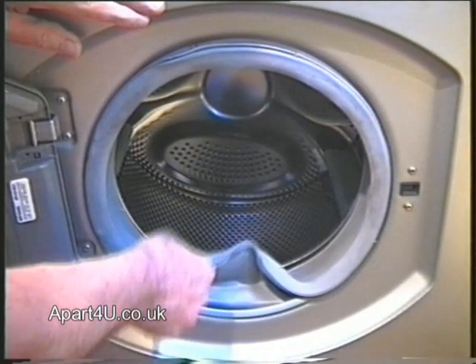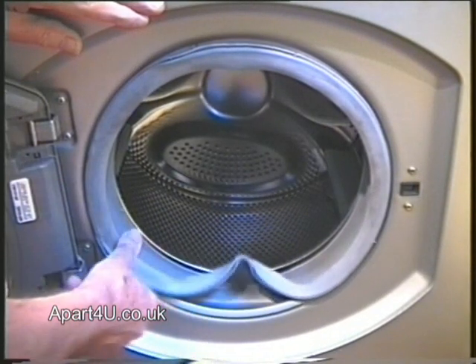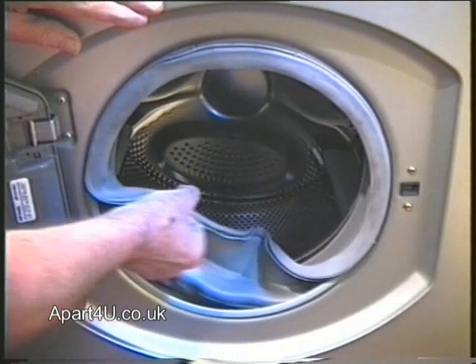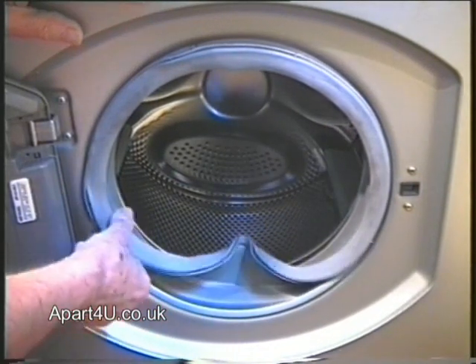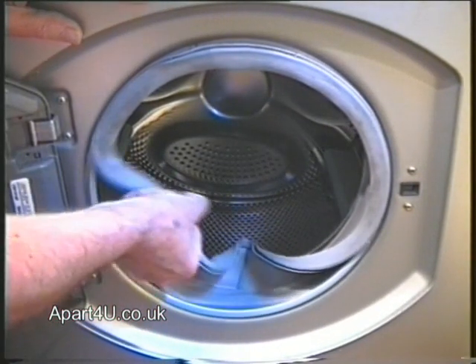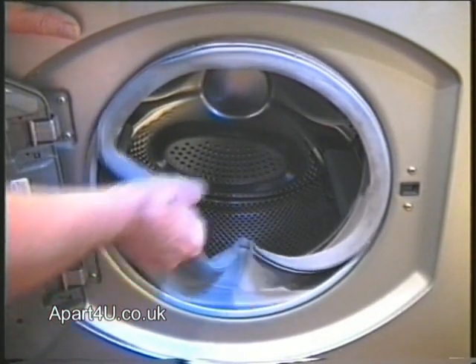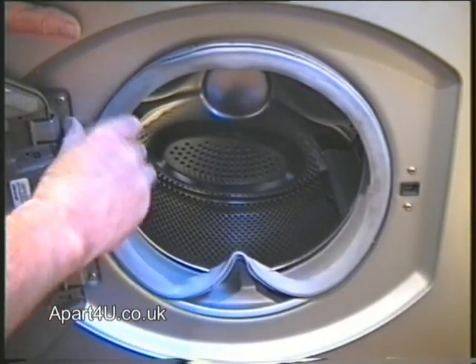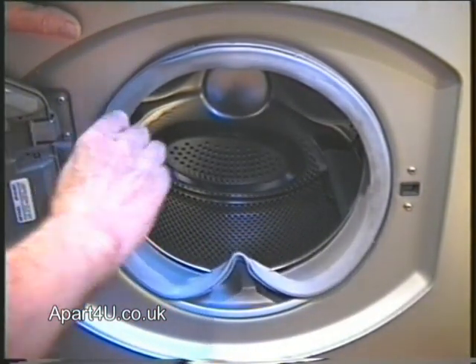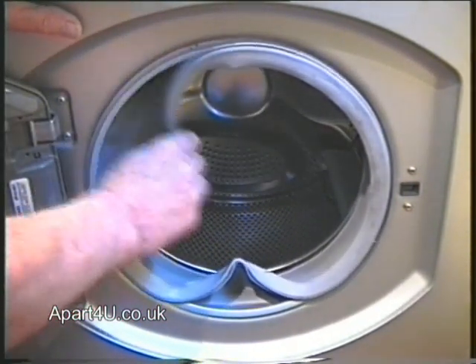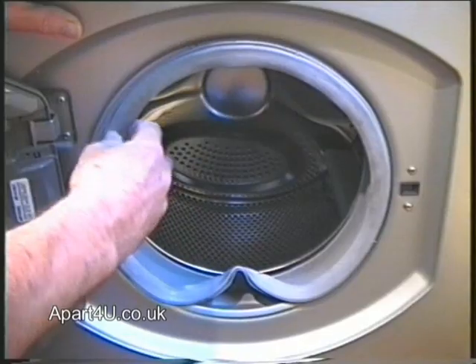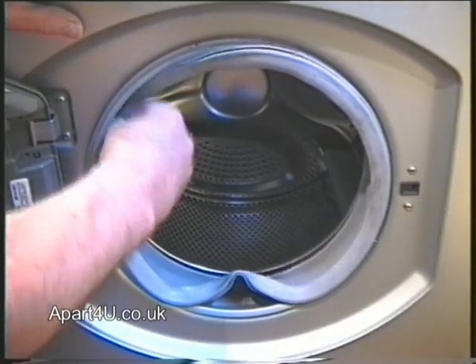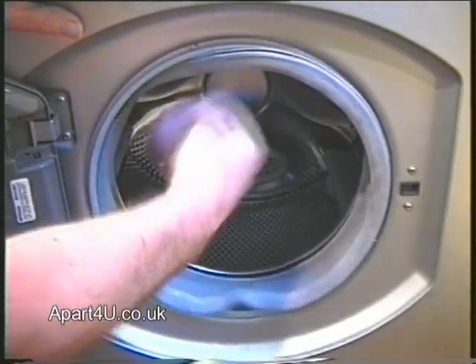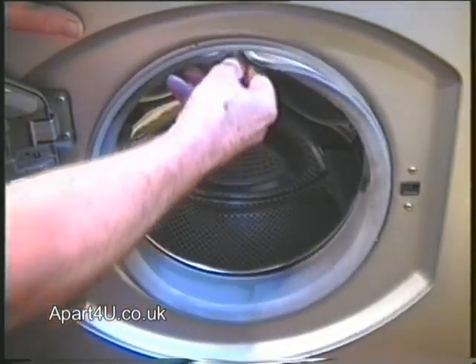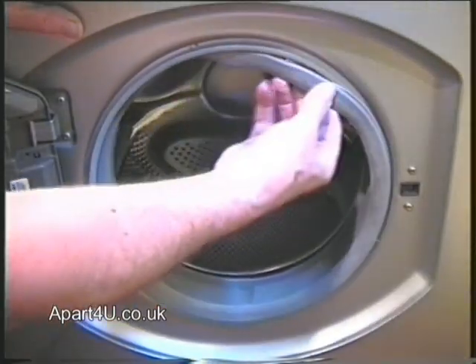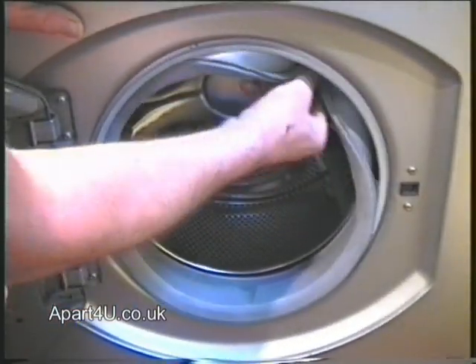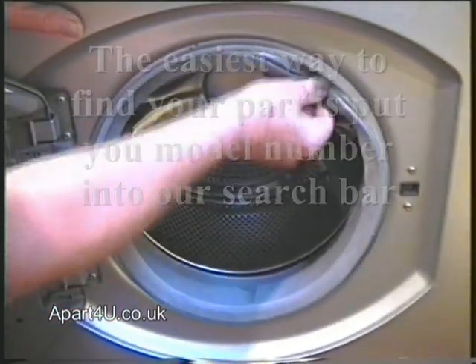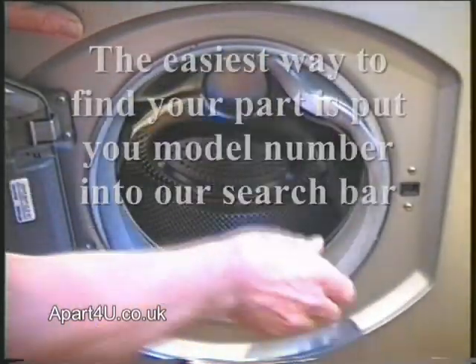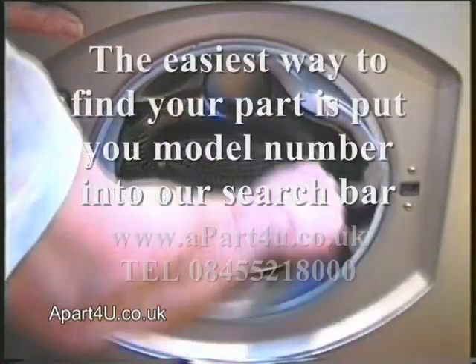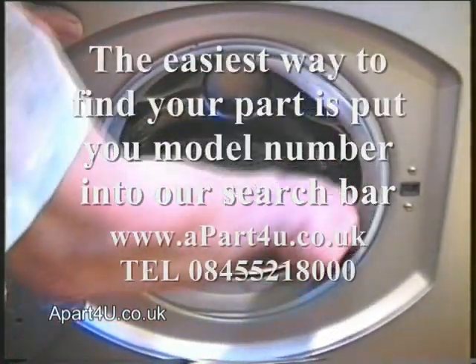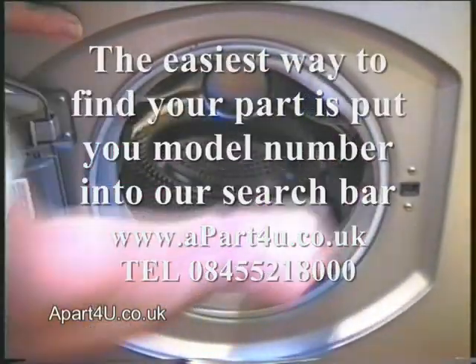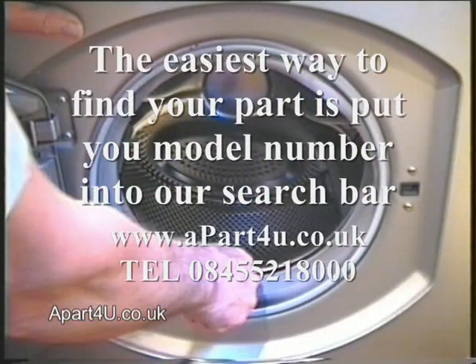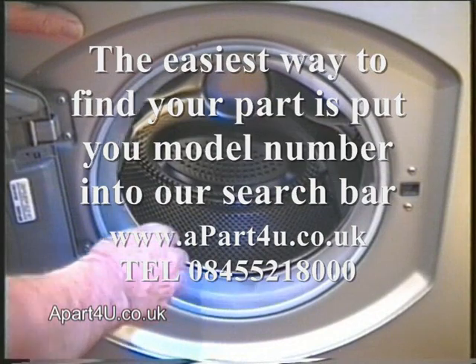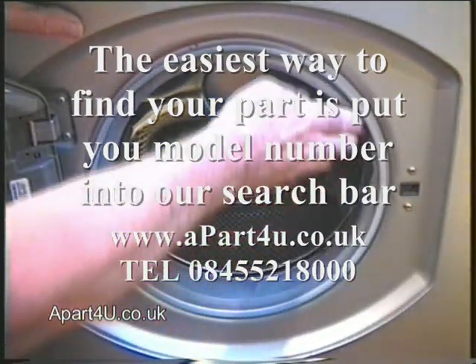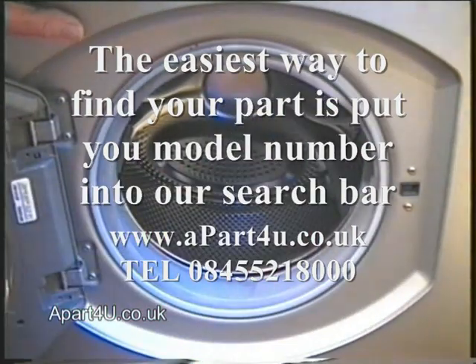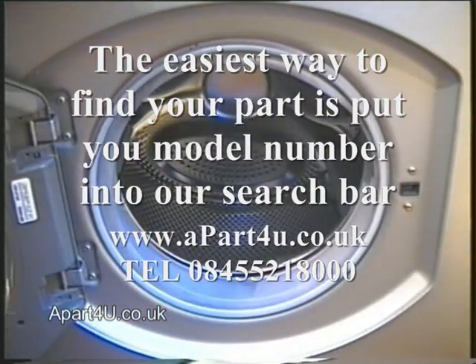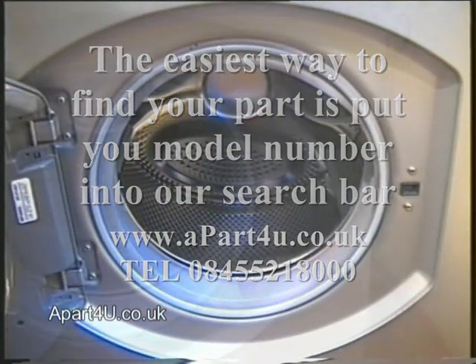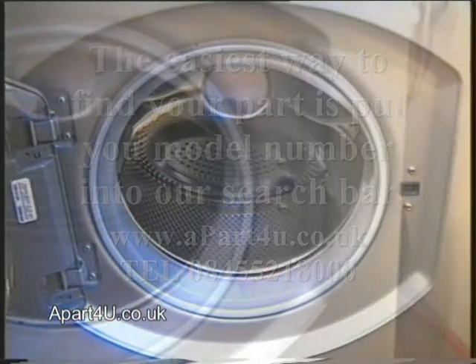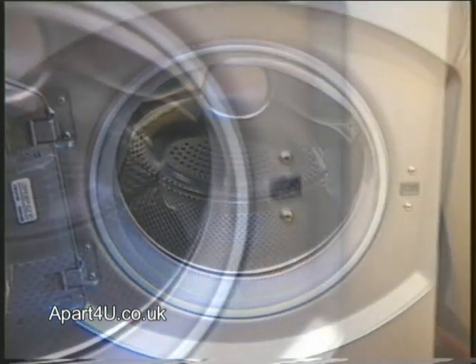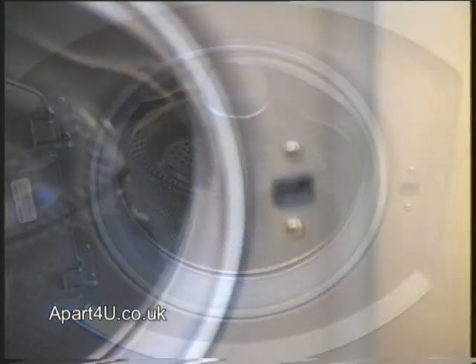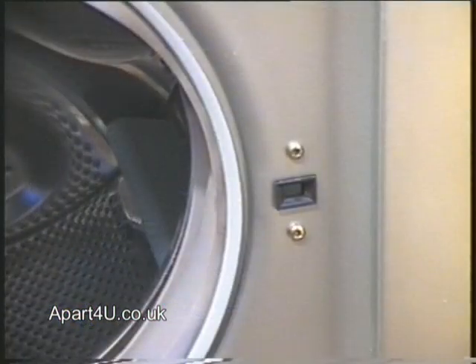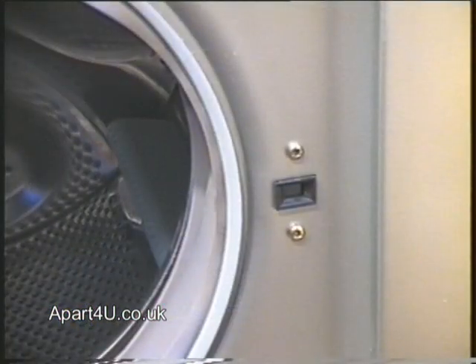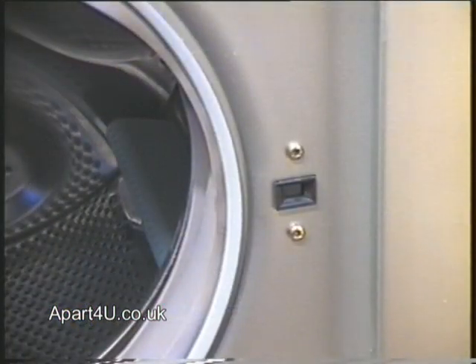Remember, if you visit us at our website, we have a video library under Video Tutorials where we have hundreds of appliance videos, all free of charge. You're more than welcome to get assistance with any other spares that you need help with.